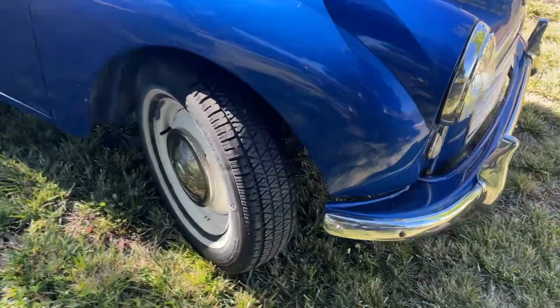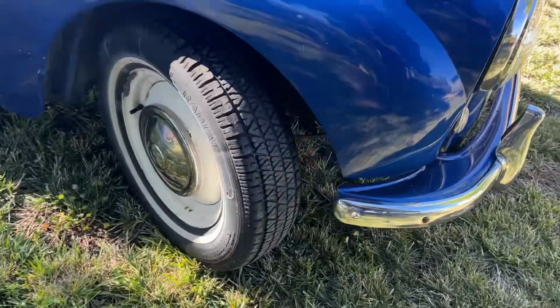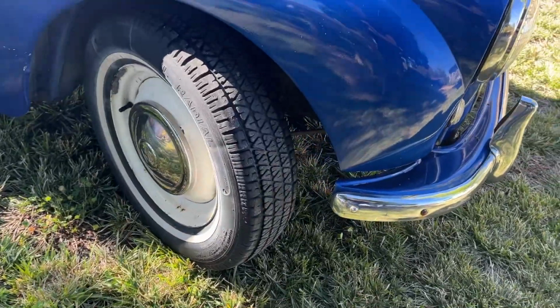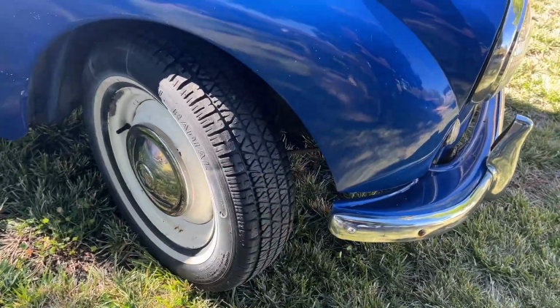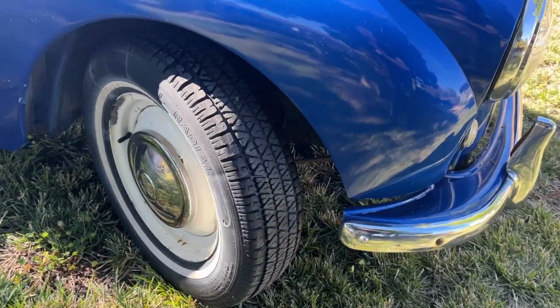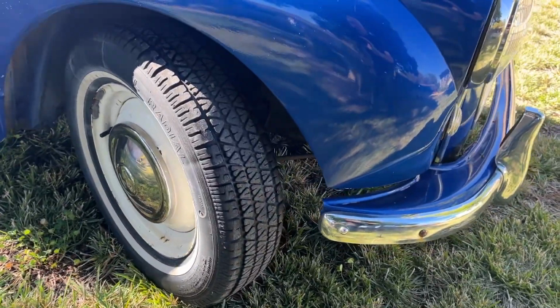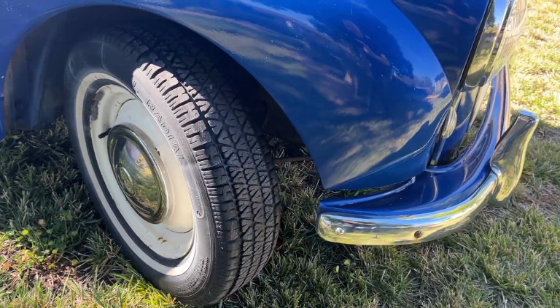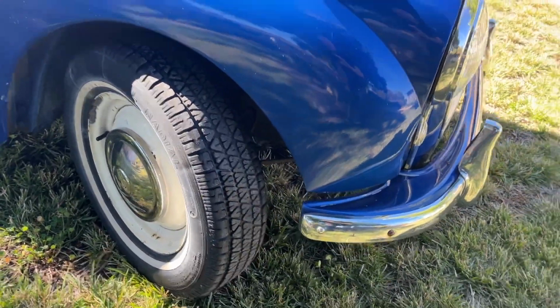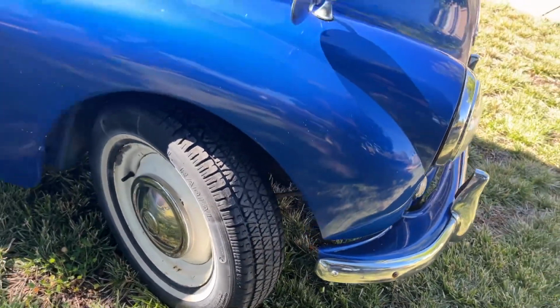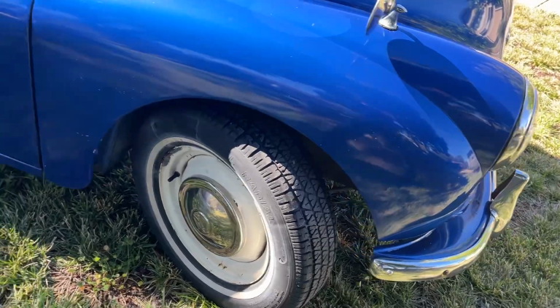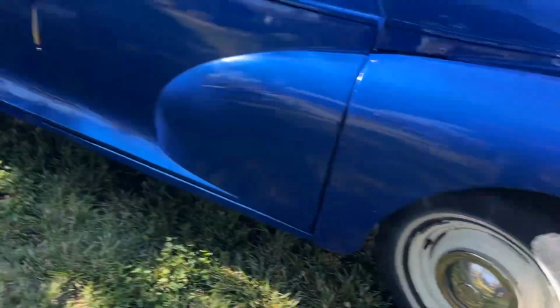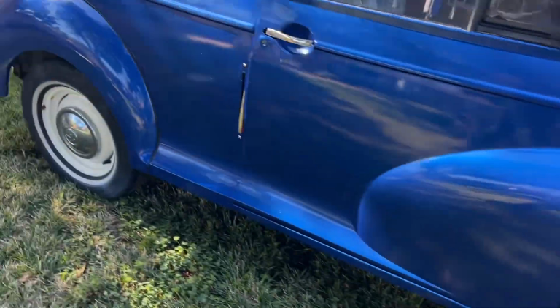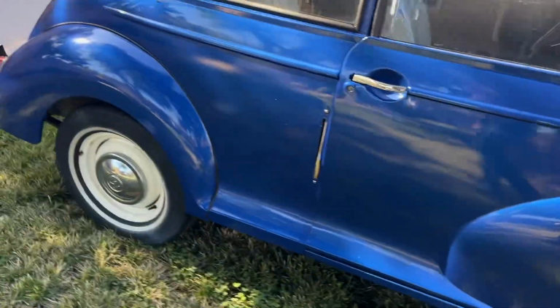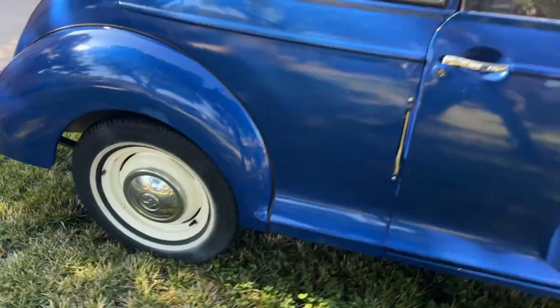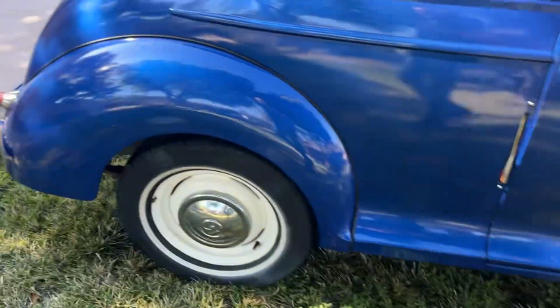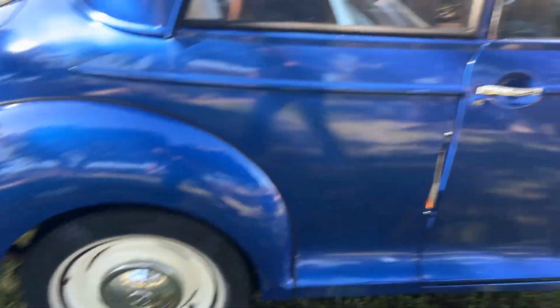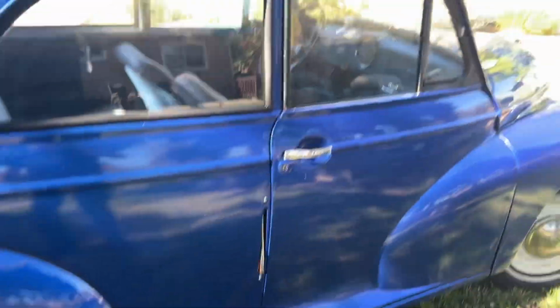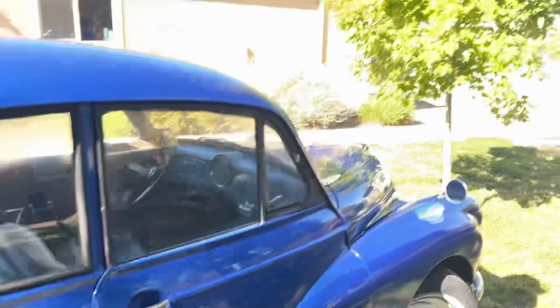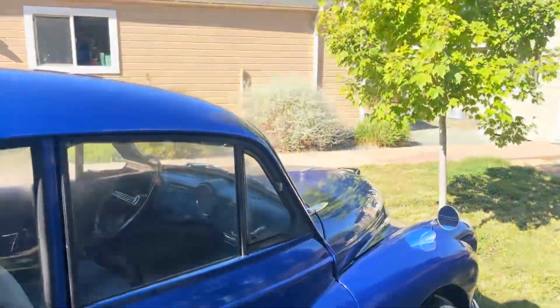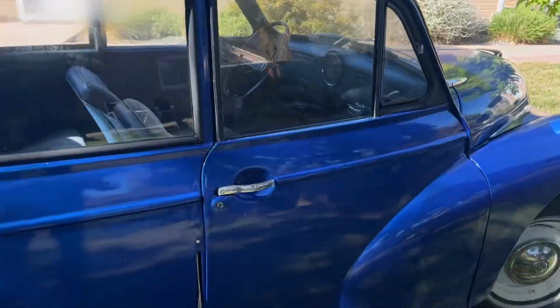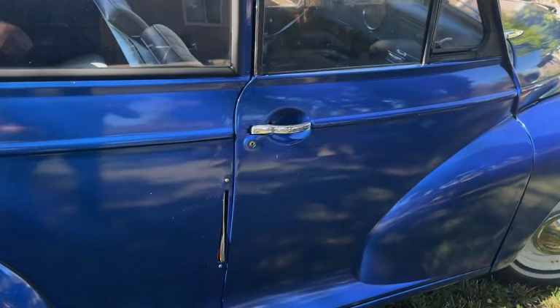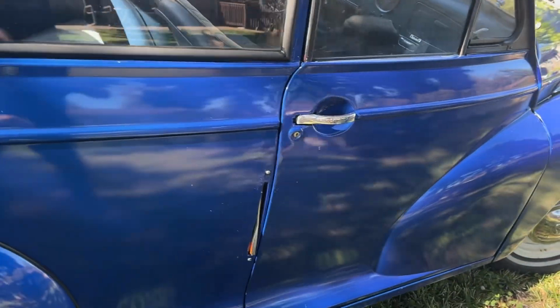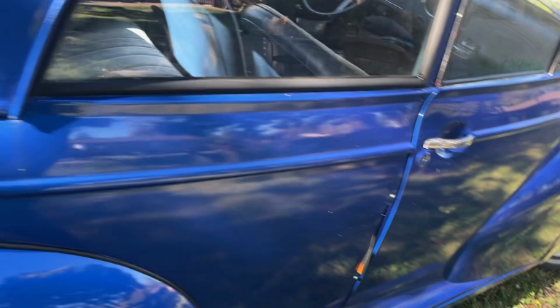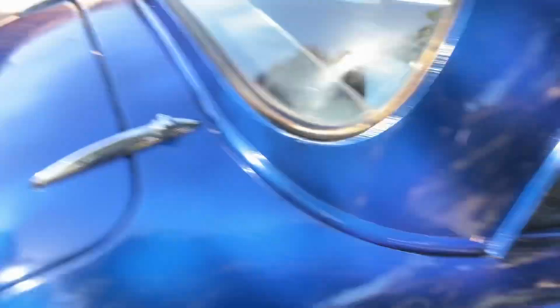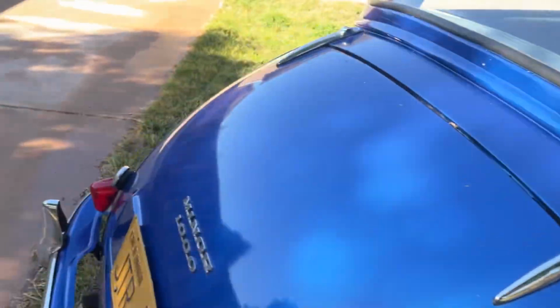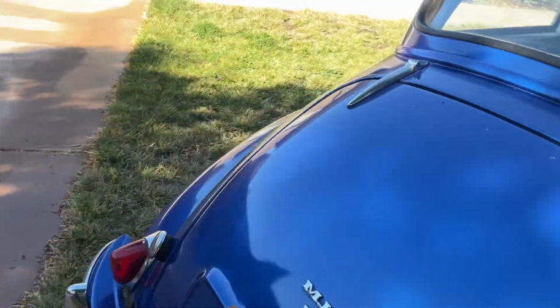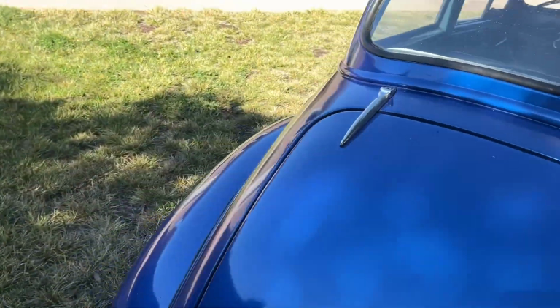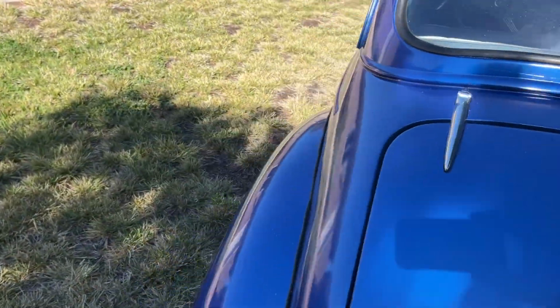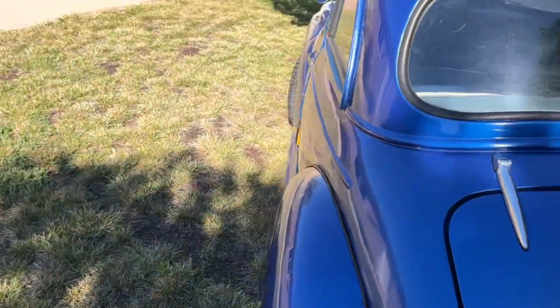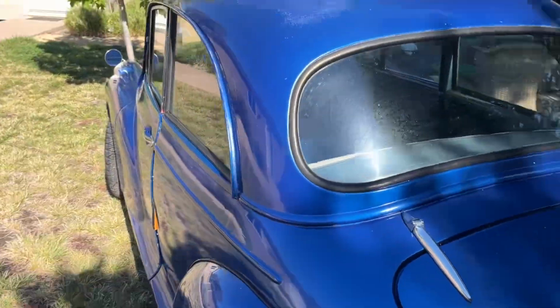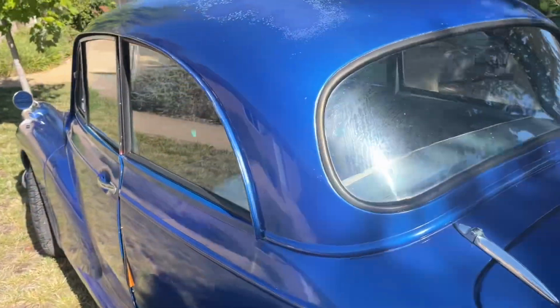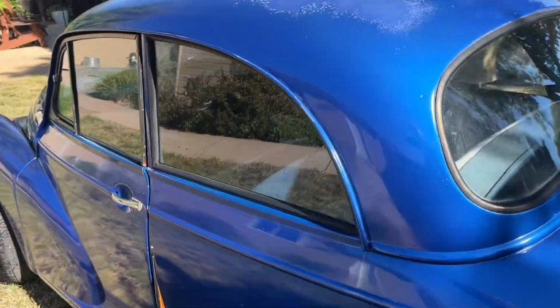Tires are older but have lots of tread. They still hold air. I don't remember how long I've had them — a long time. I do have trafficators that work somewhat intermittently.